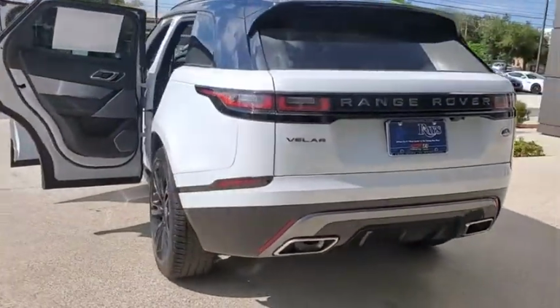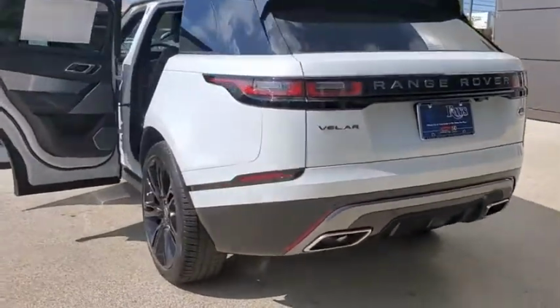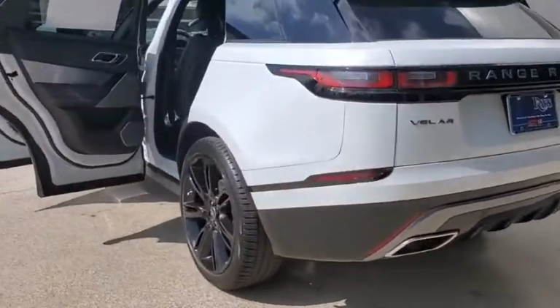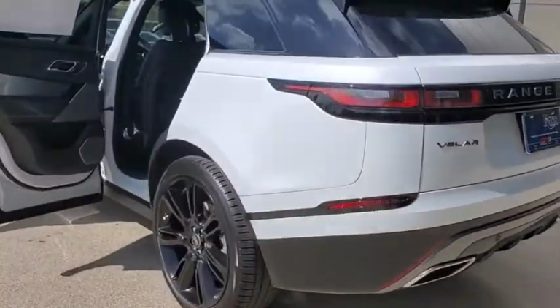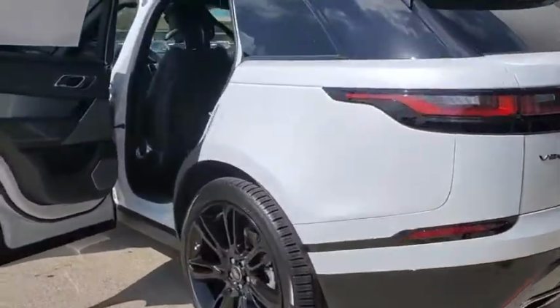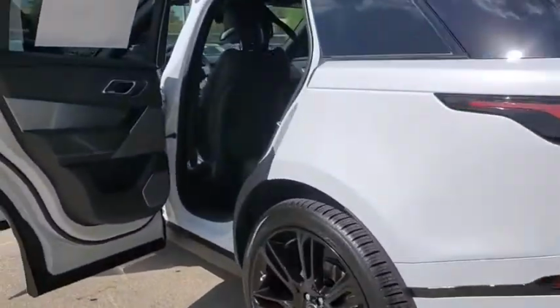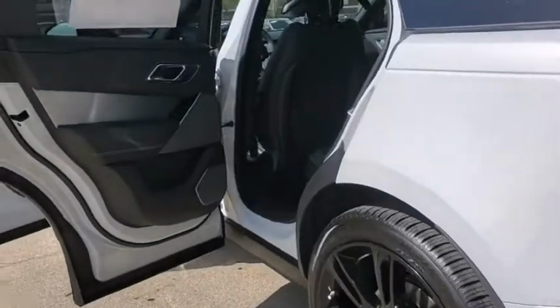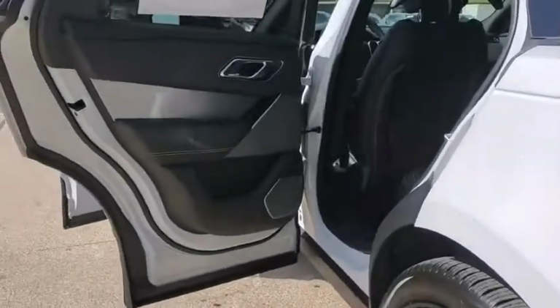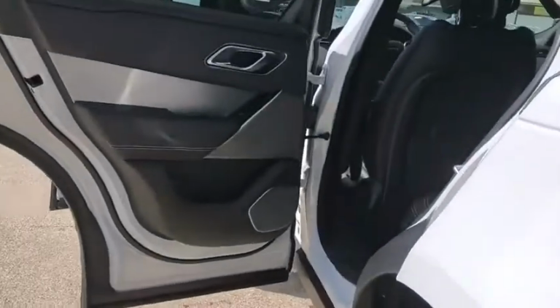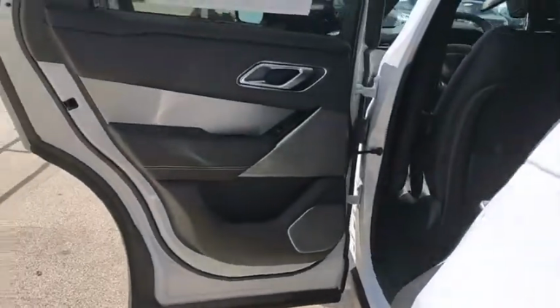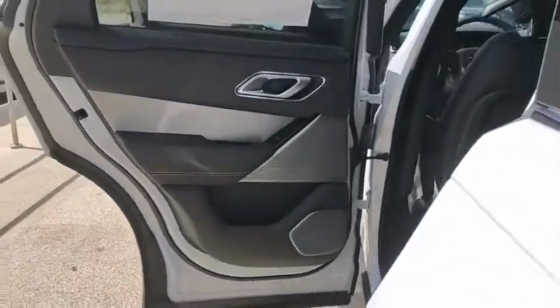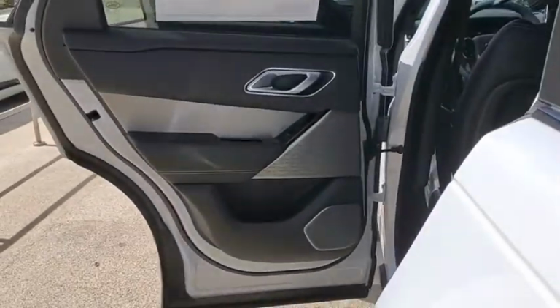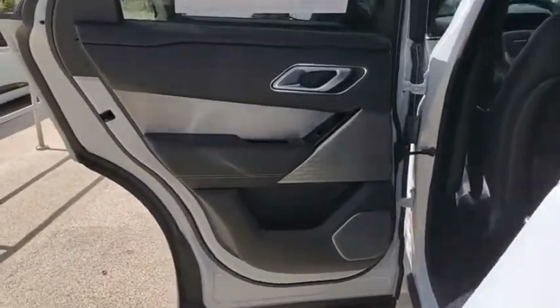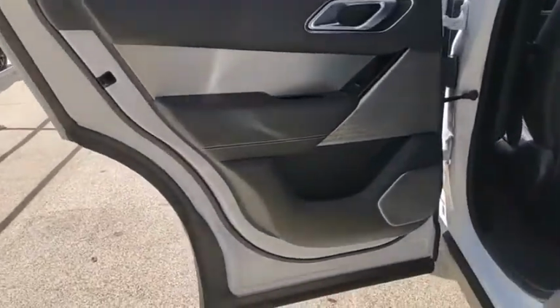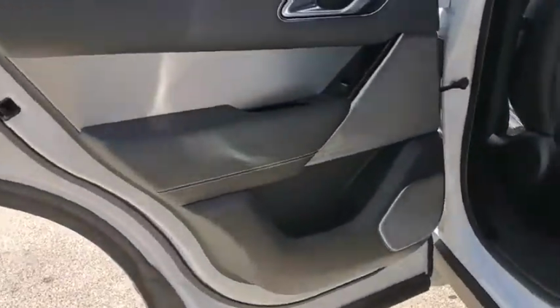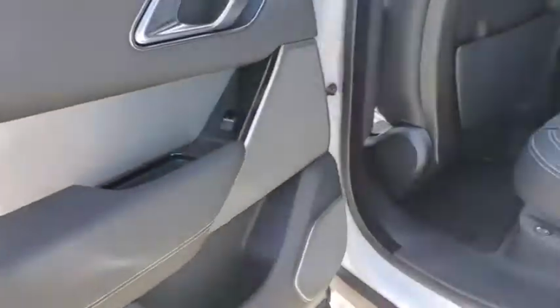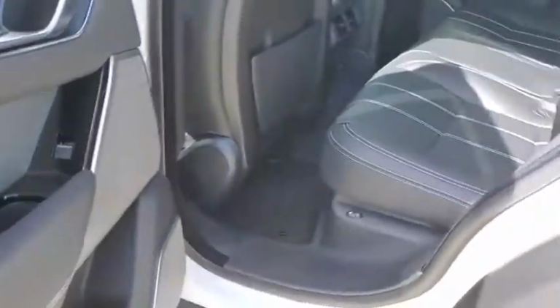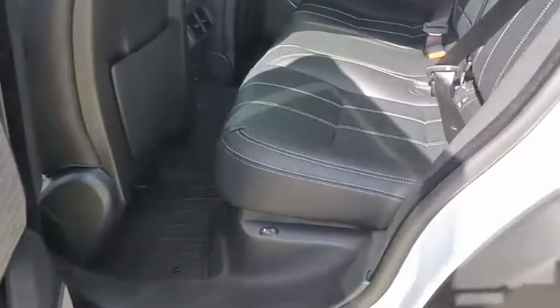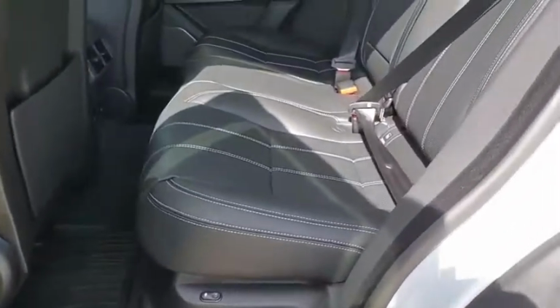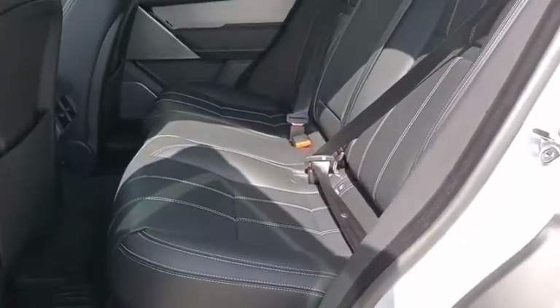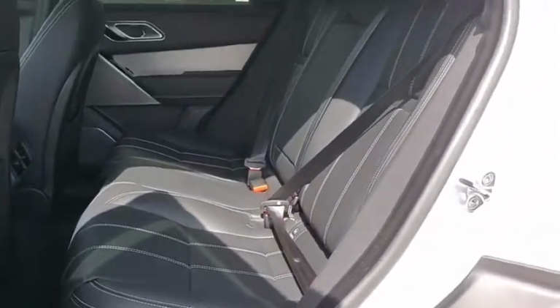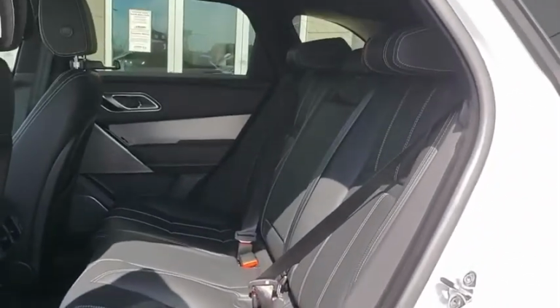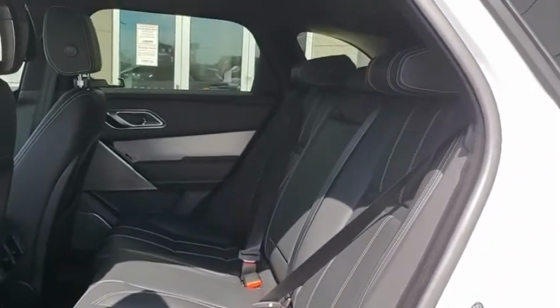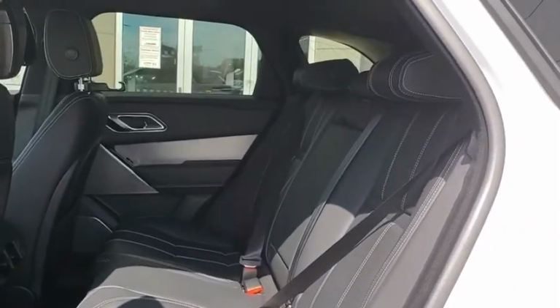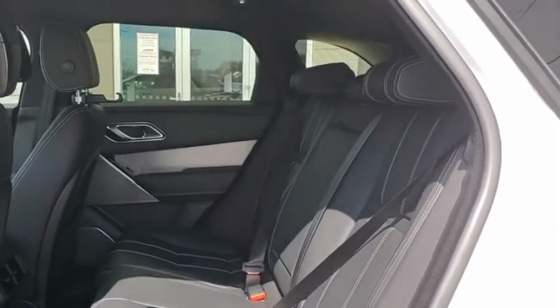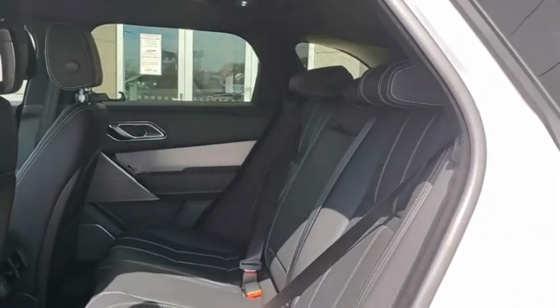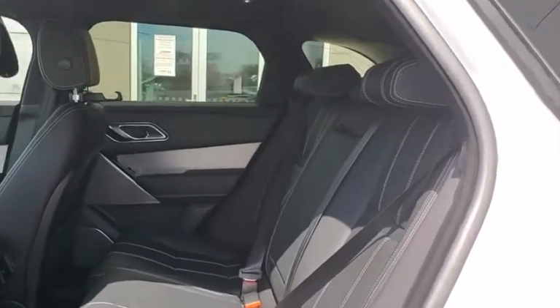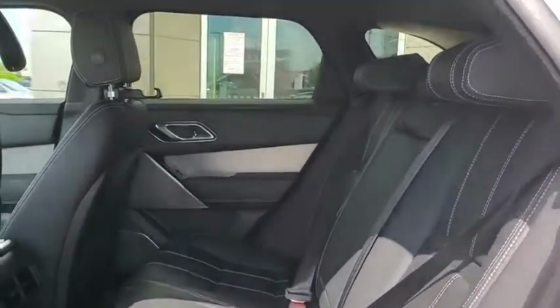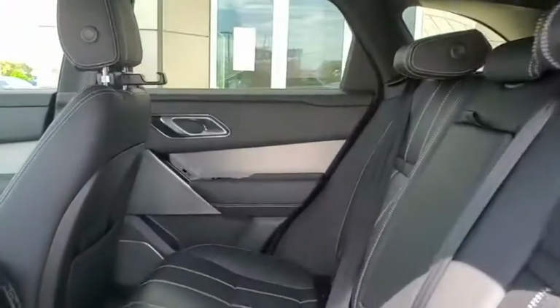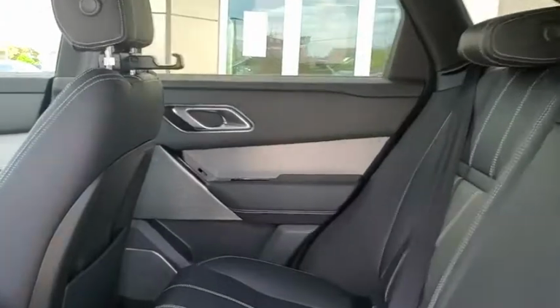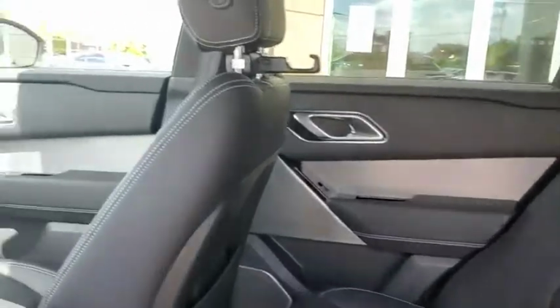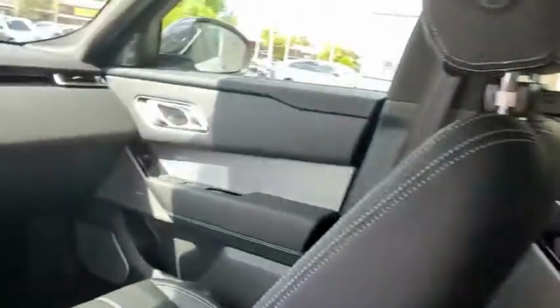Traction control, navigation system, power liftgate, power passenger seat, dual airbags, alloy wheels, power steering, four-wheel disc brakes, universal garage door opener, compass, power windows, electronic stability control.